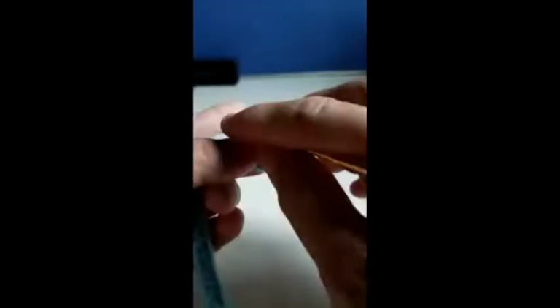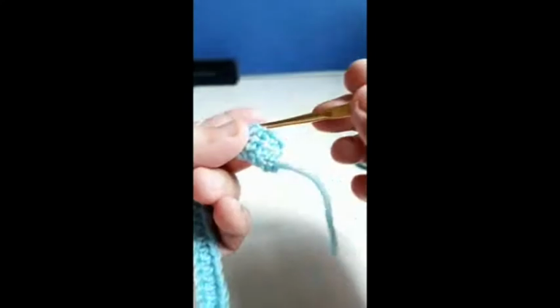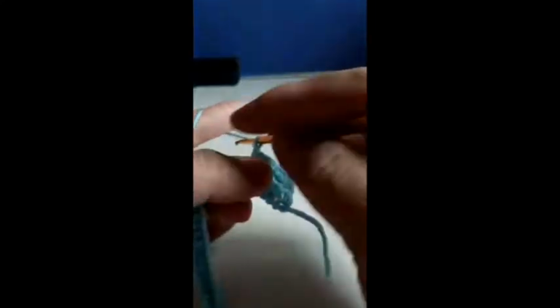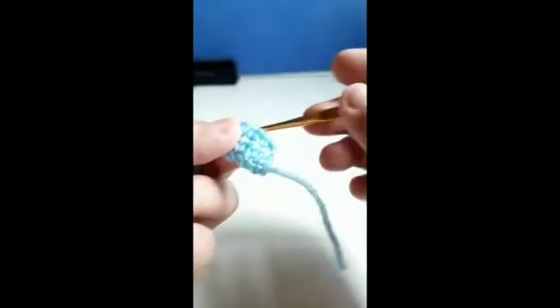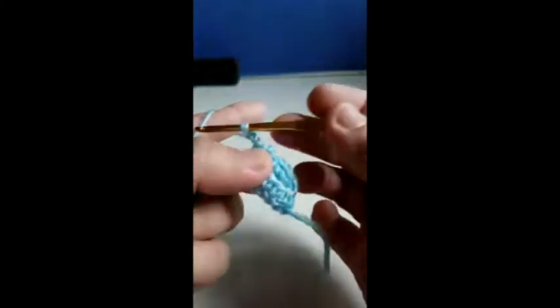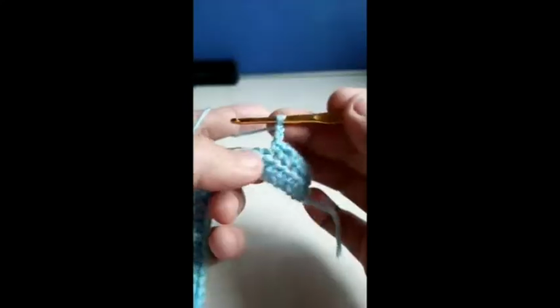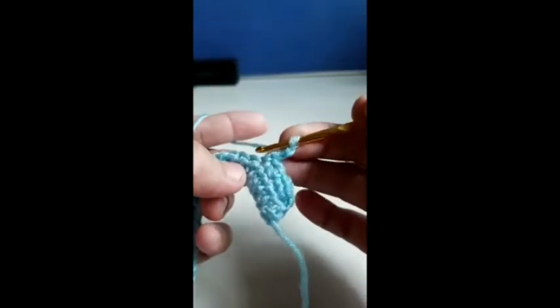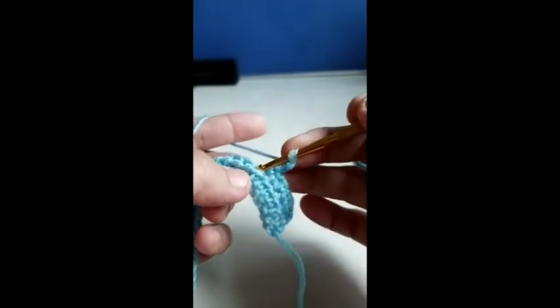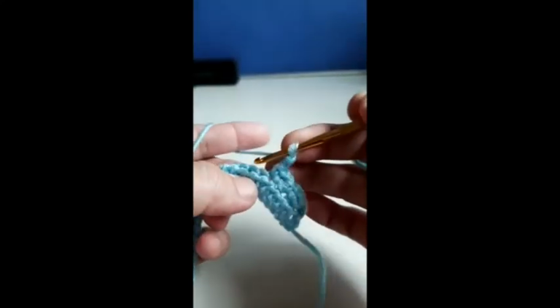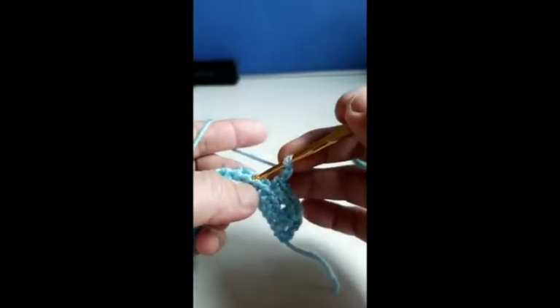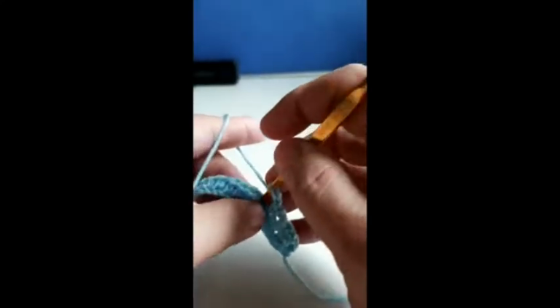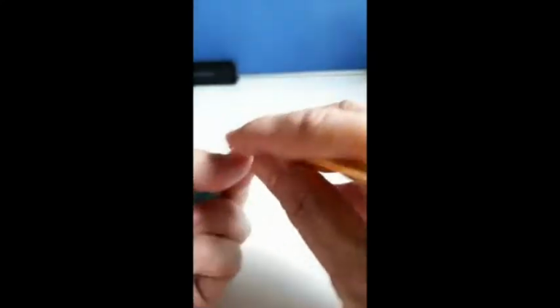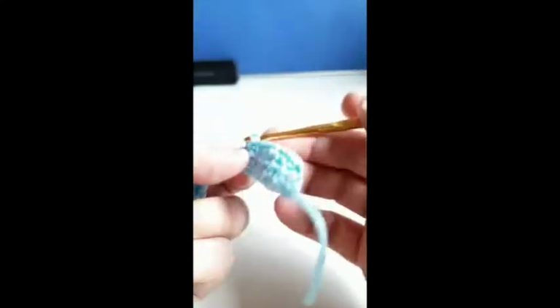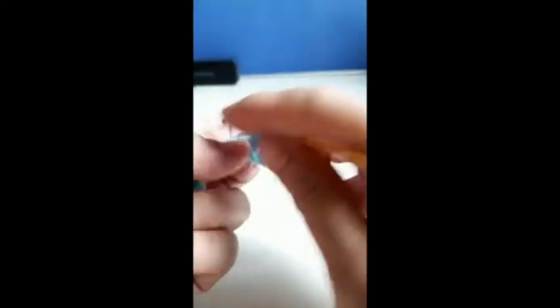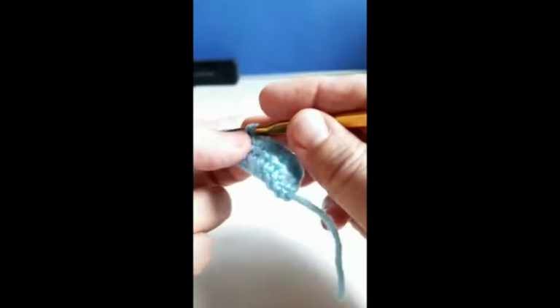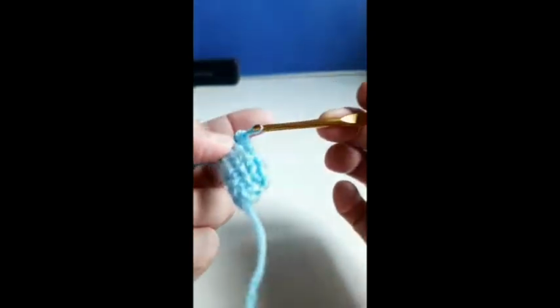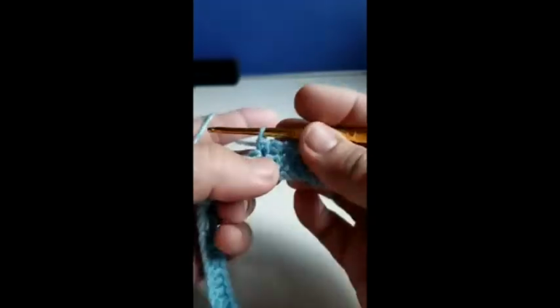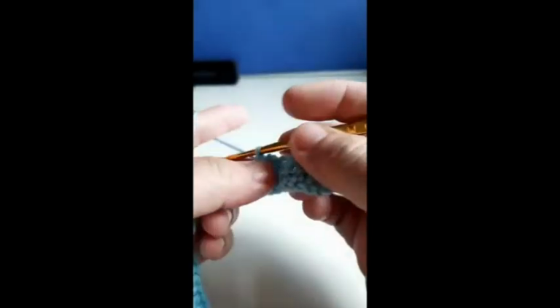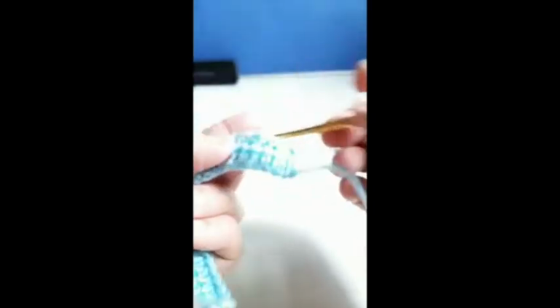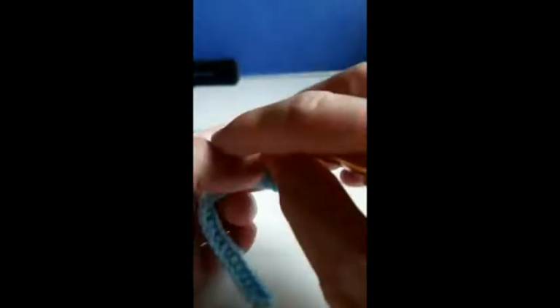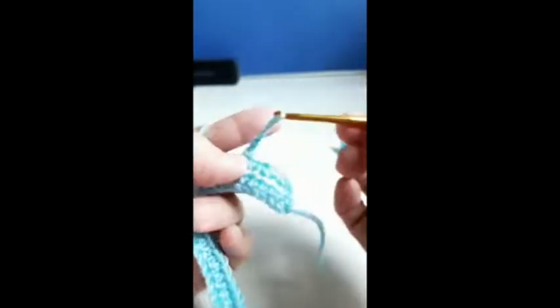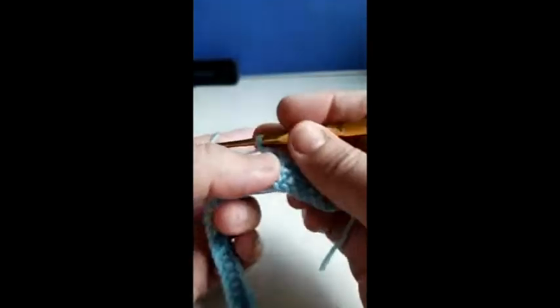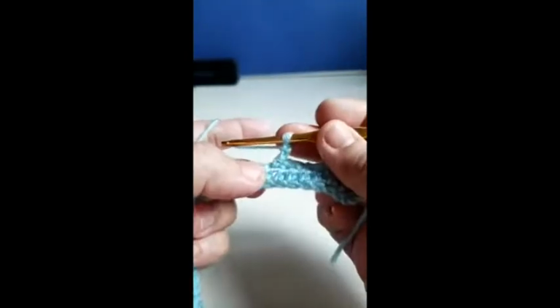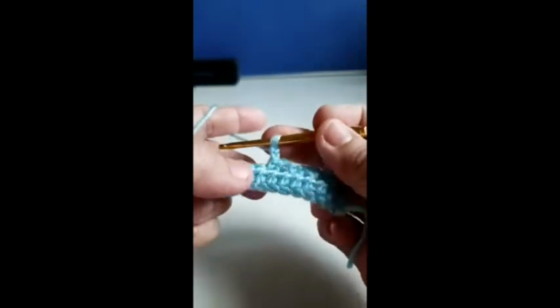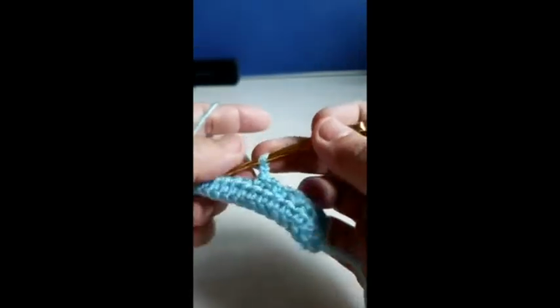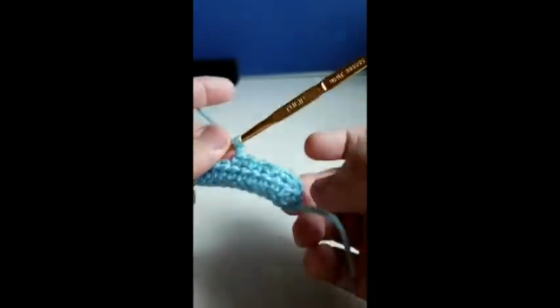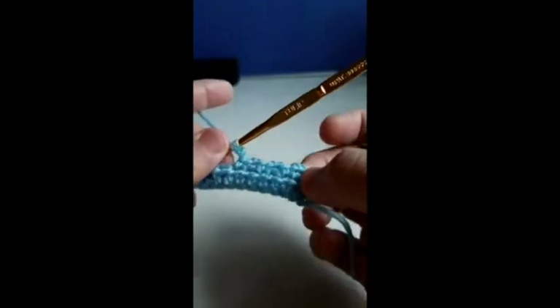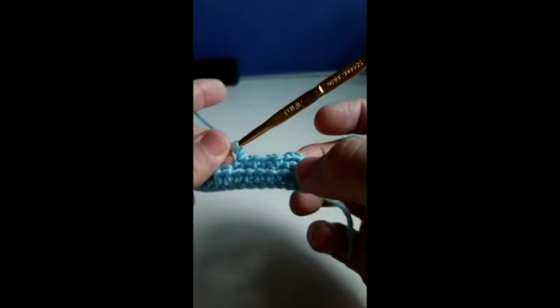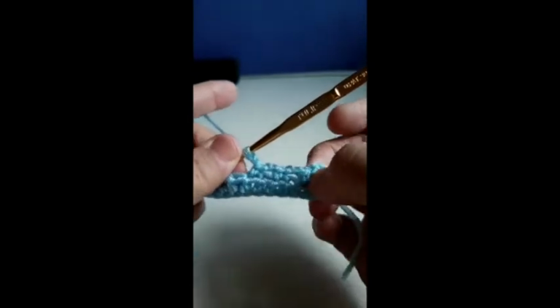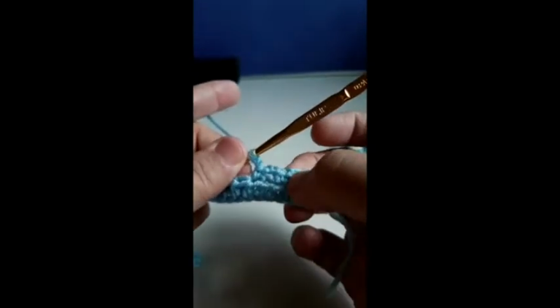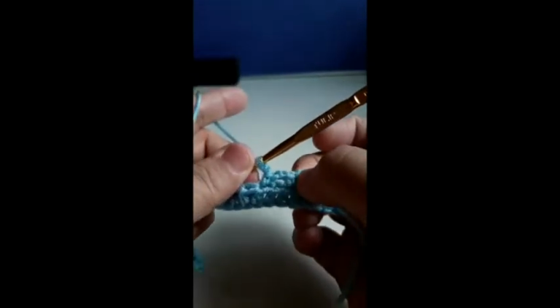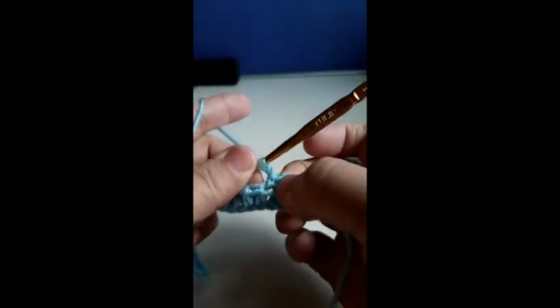Two chain, skip one, into the next. We're going to do this until the end — we're going to have a total of 12 loops.